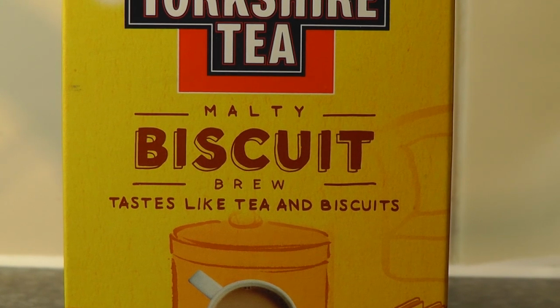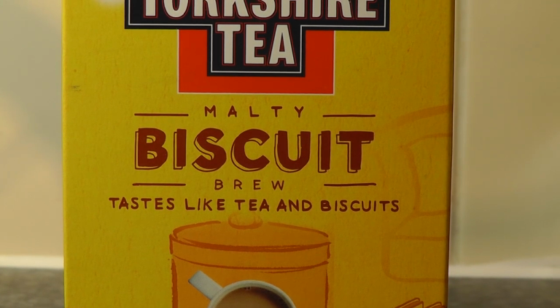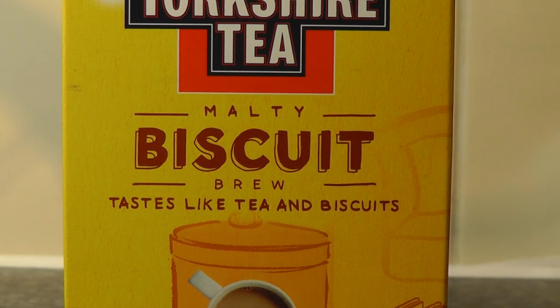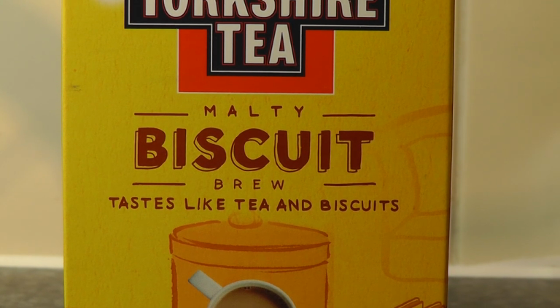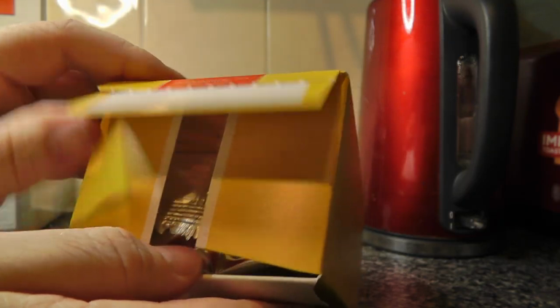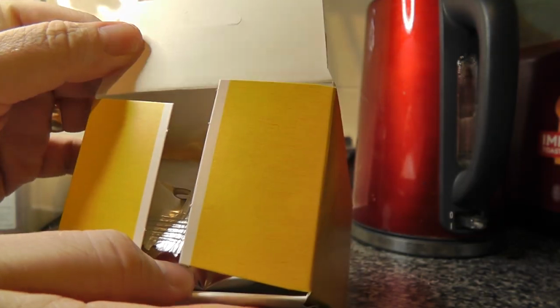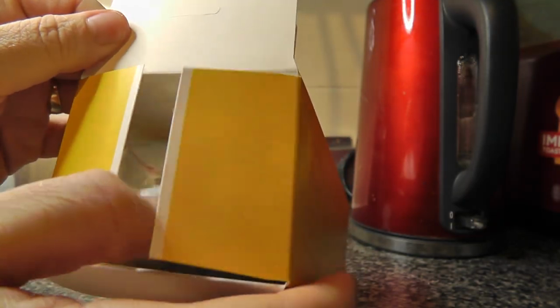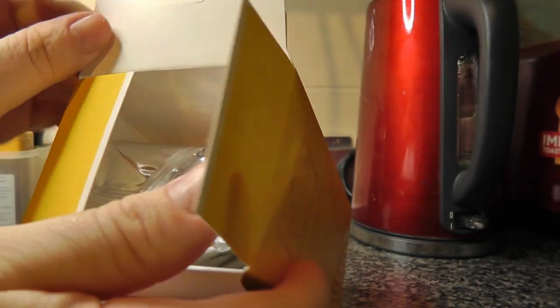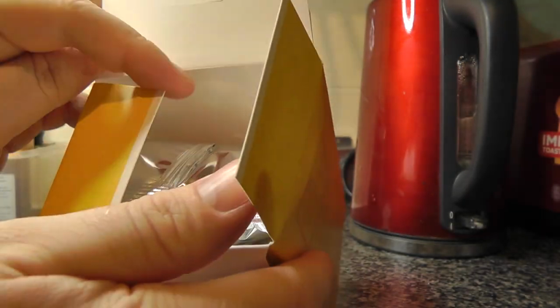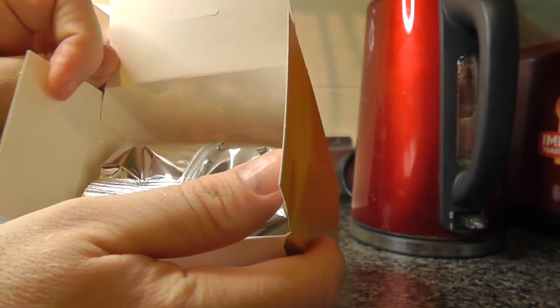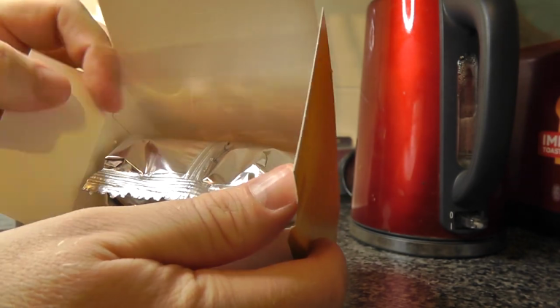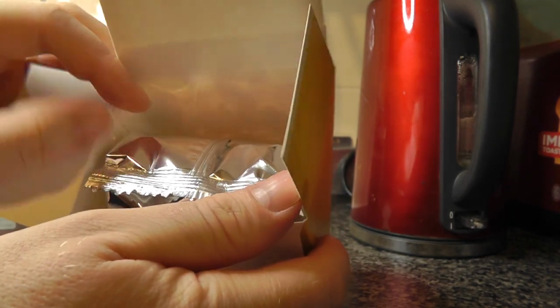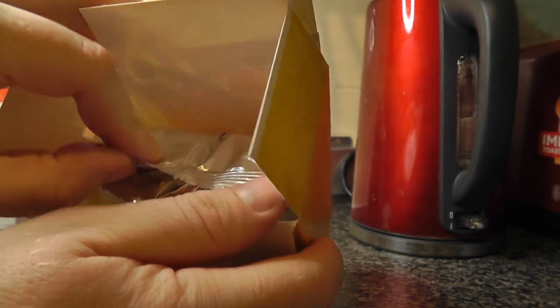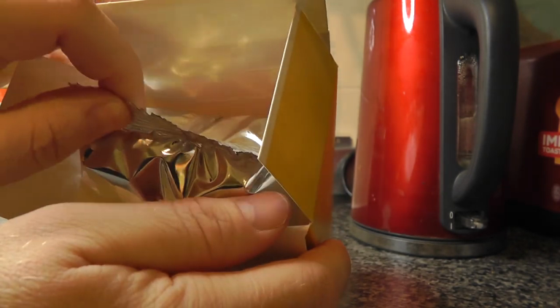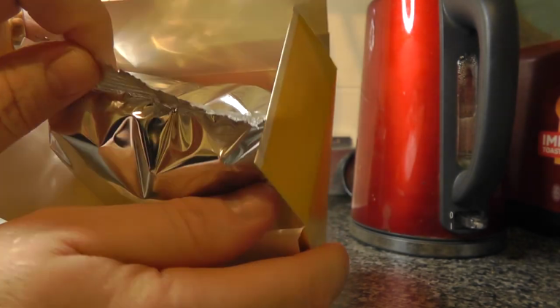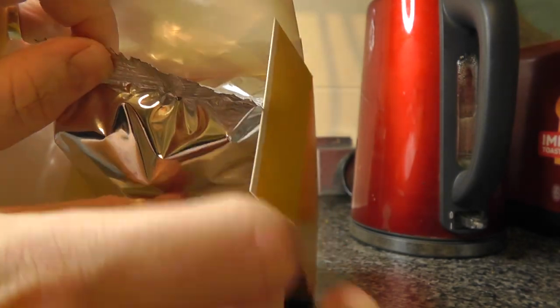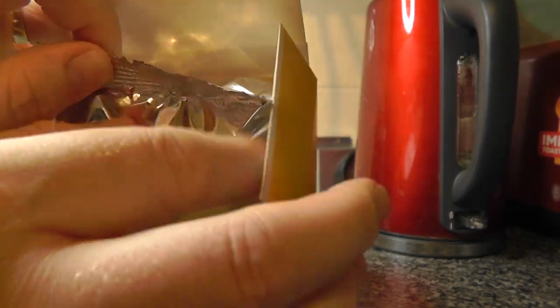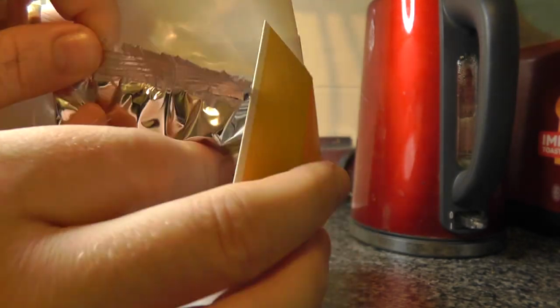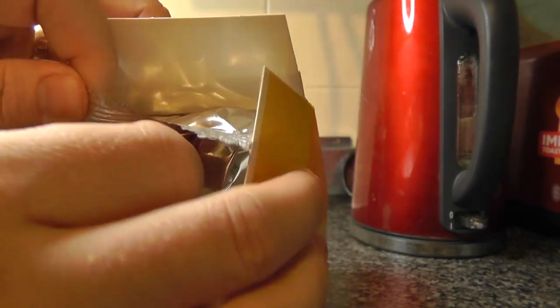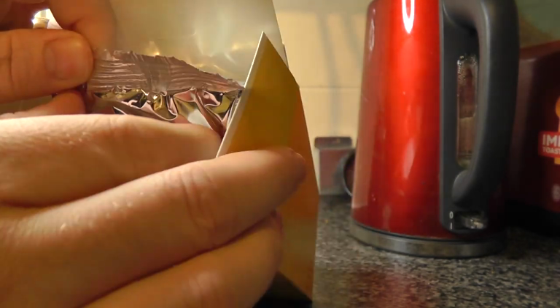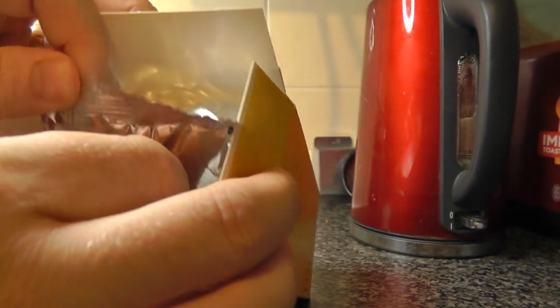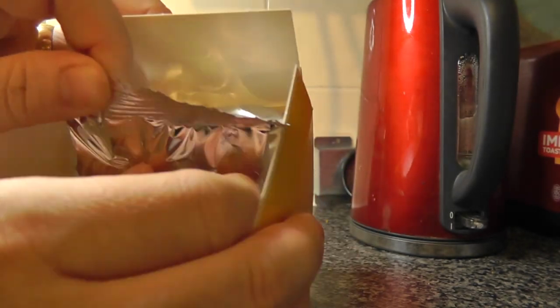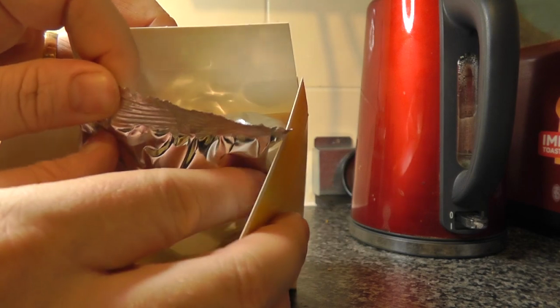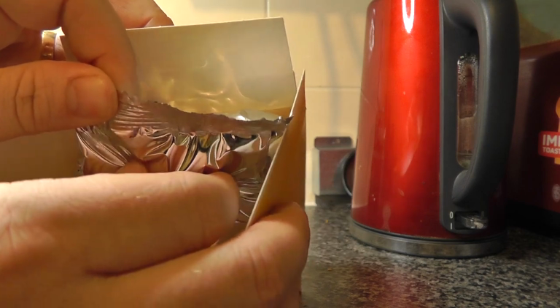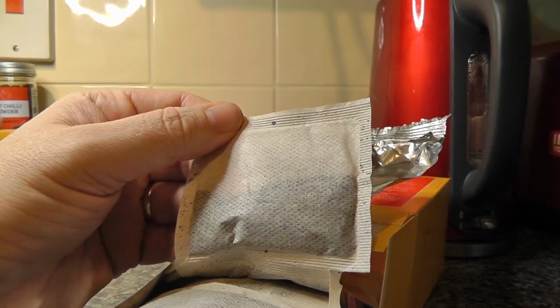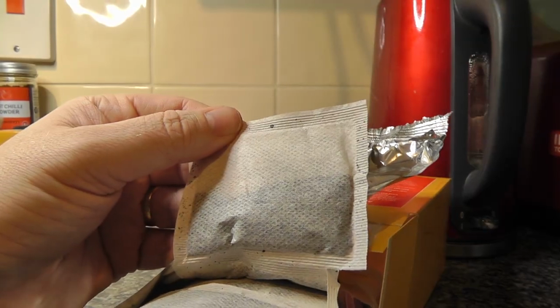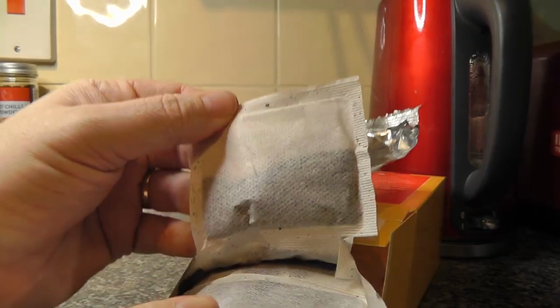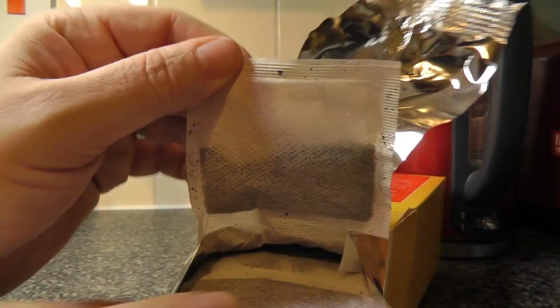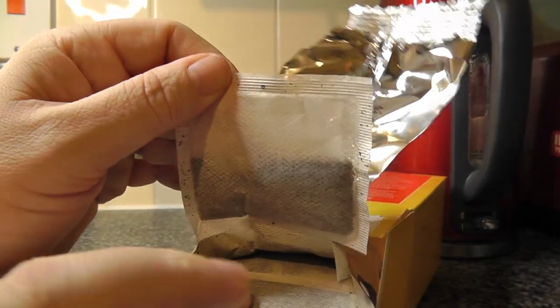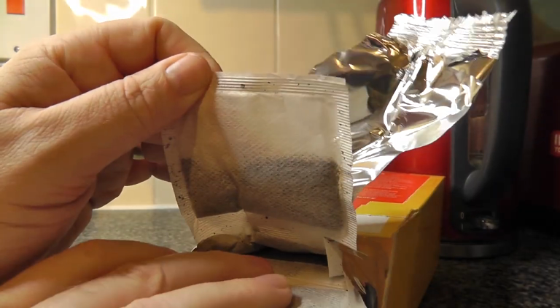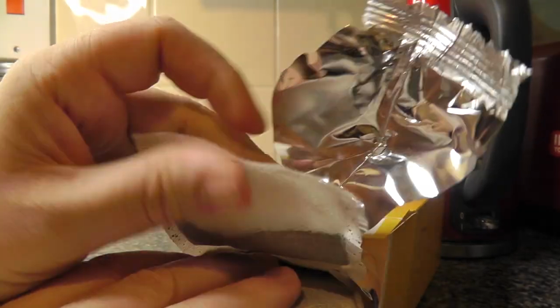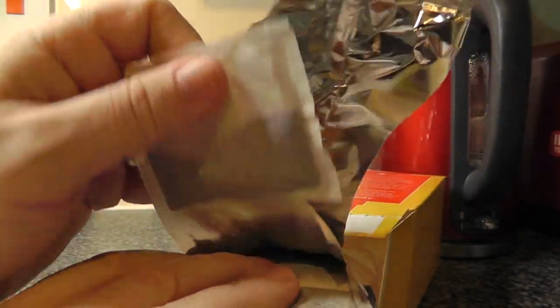So, in the style of the best YouTube videos, we're going to do an unboxing, so let us begin. It comes, like most nice tea, foil wrapped for freshness. However, it is an absolute bugger to get into.